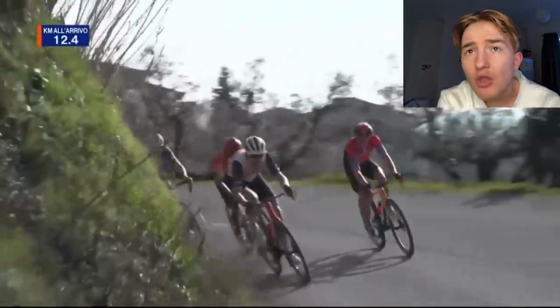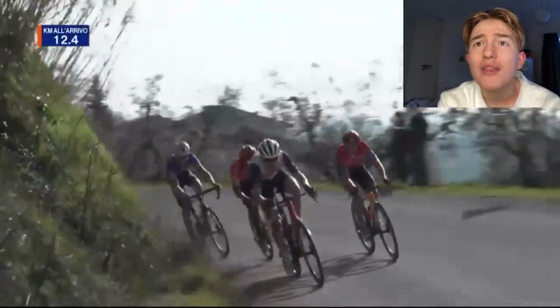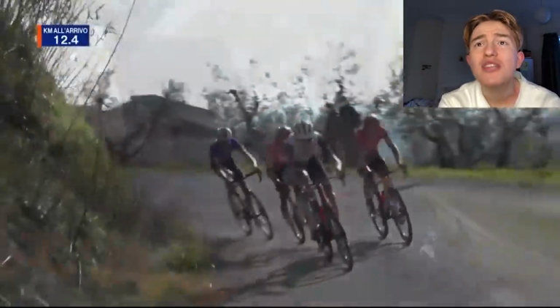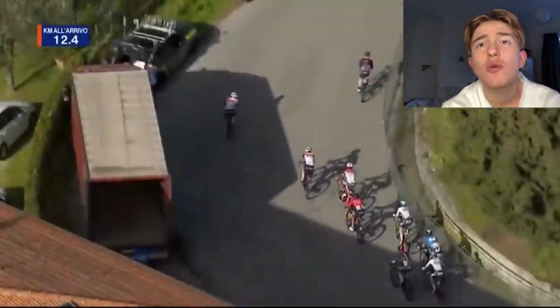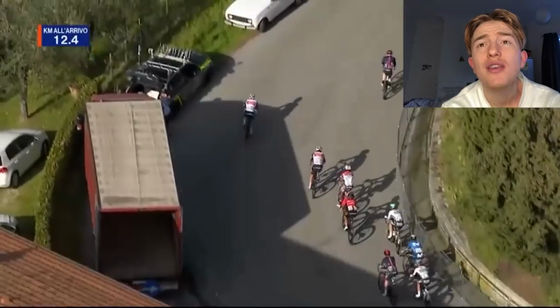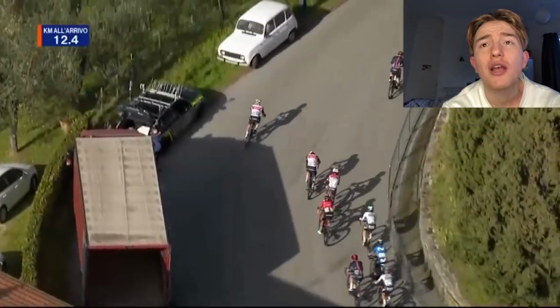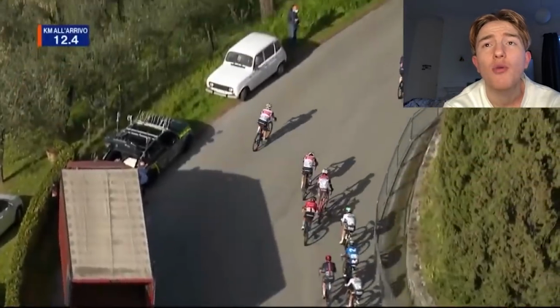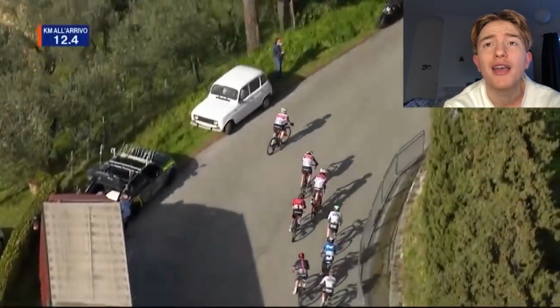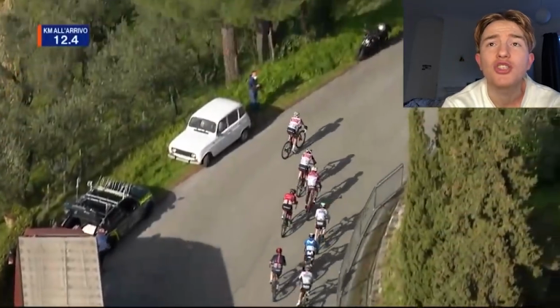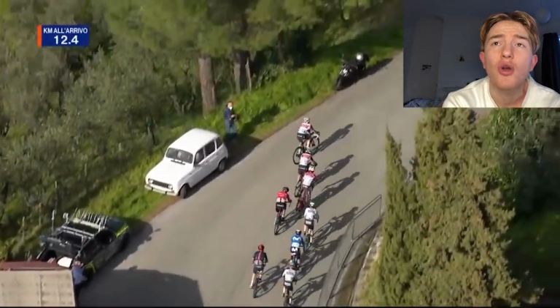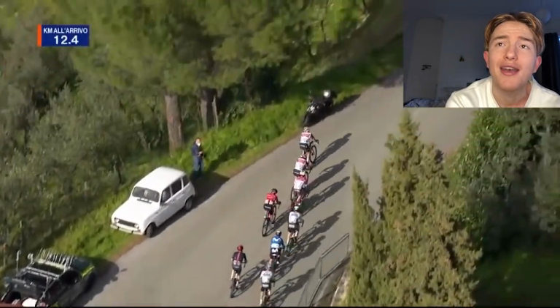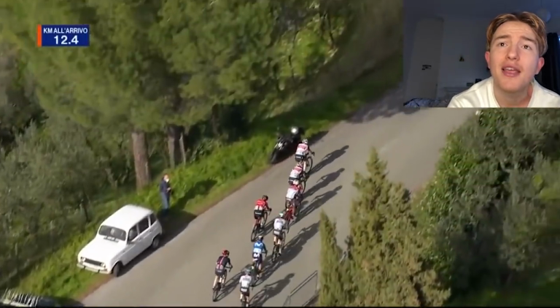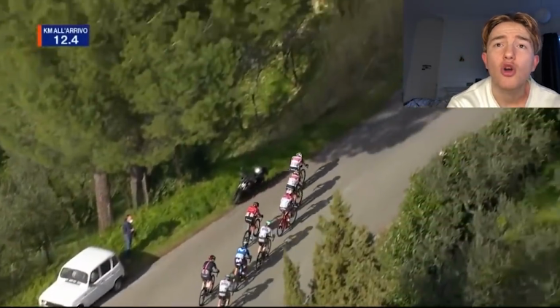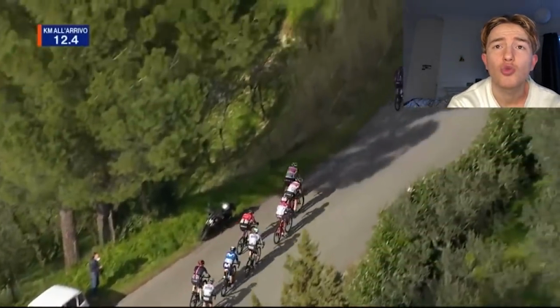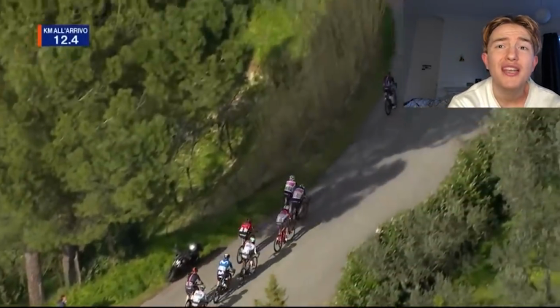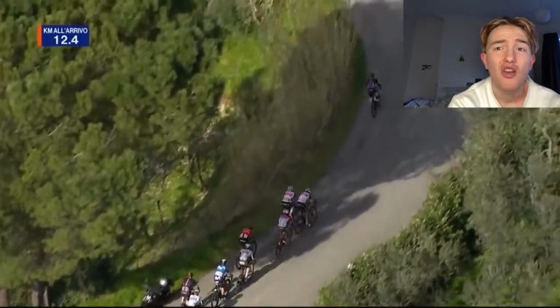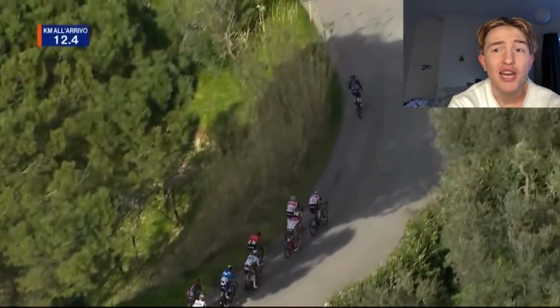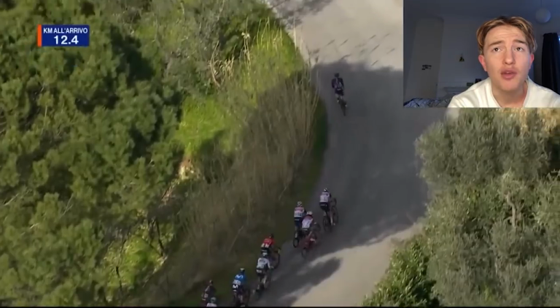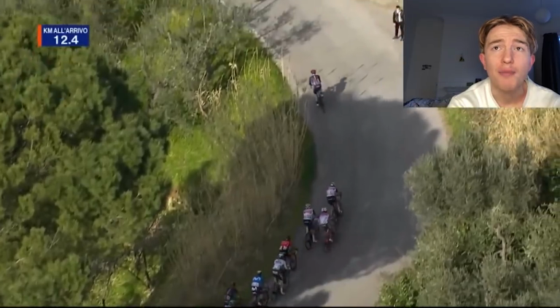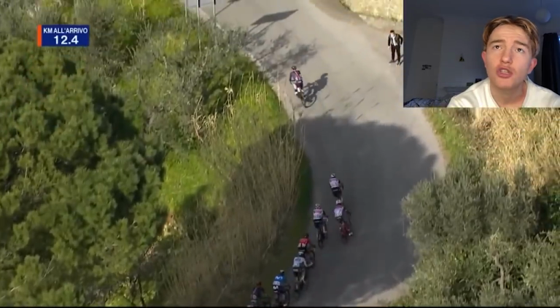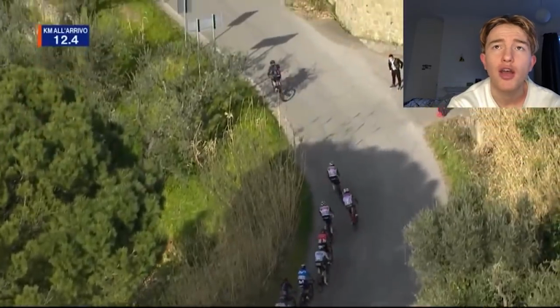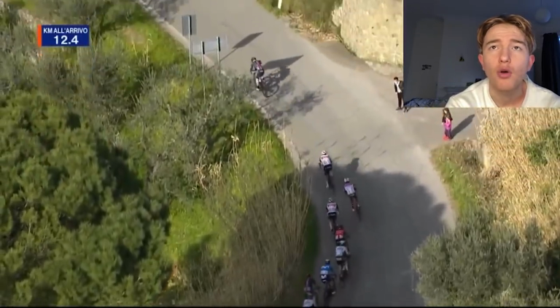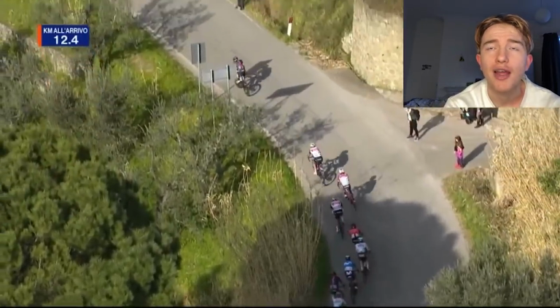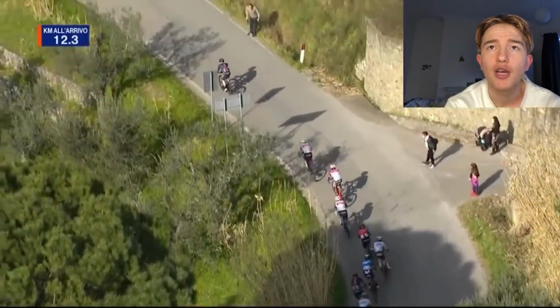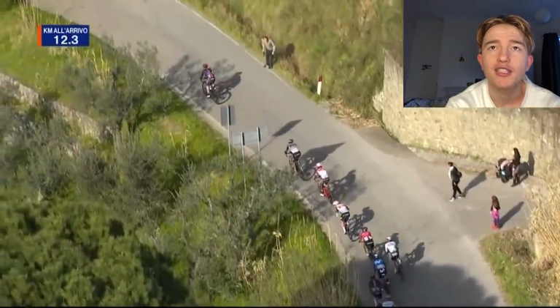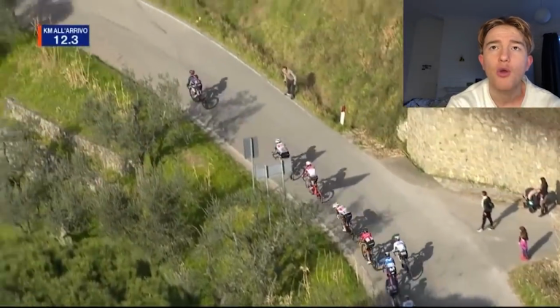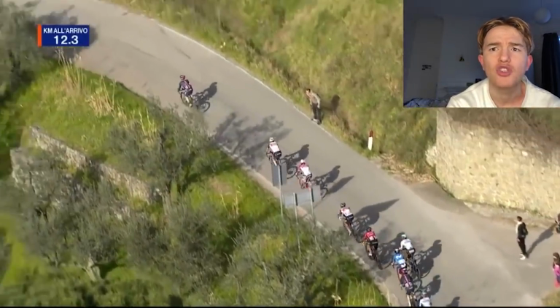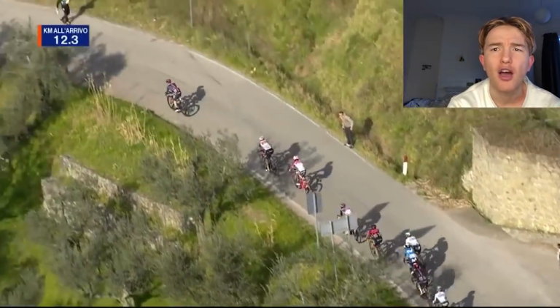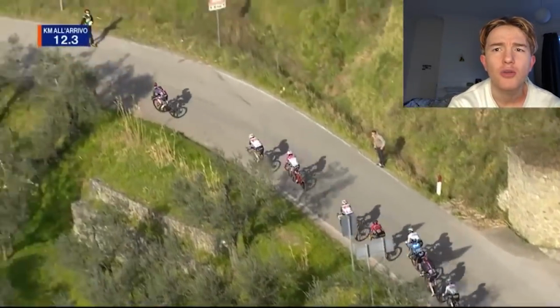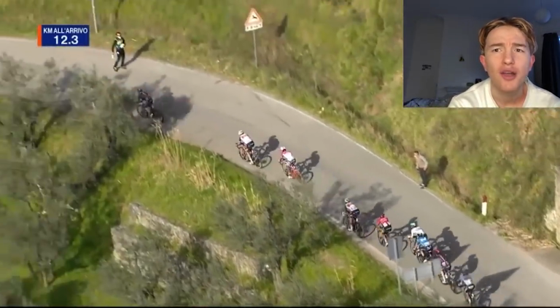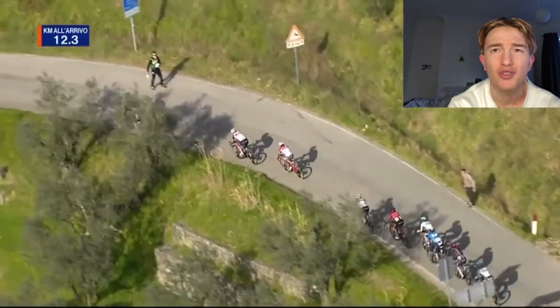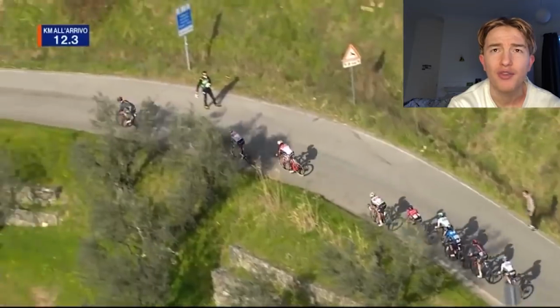With the Trek people behind, there was Ciccone and Nibali. Carlos Rodriguez — I really rate him. He had such a good ride in Provence, and that really put everyone's eyes on him. He signed for Ineos for five years. He's actually at uni now, studying engineering — mad.